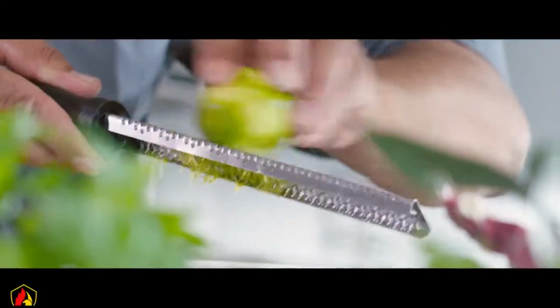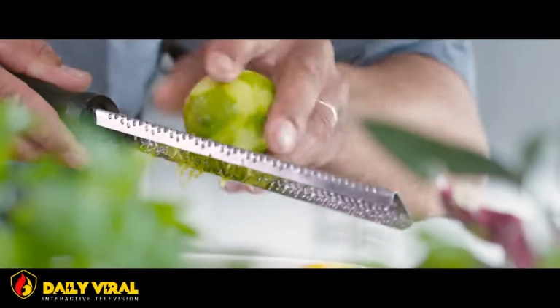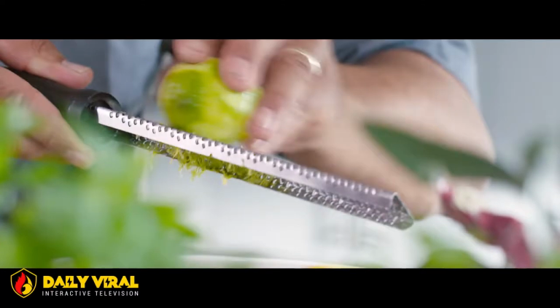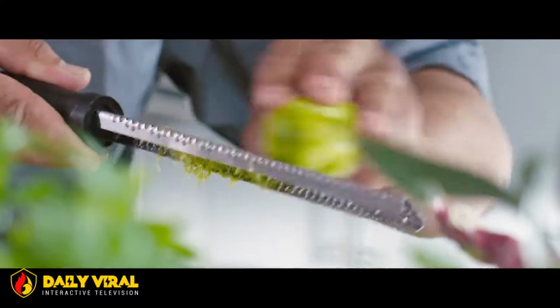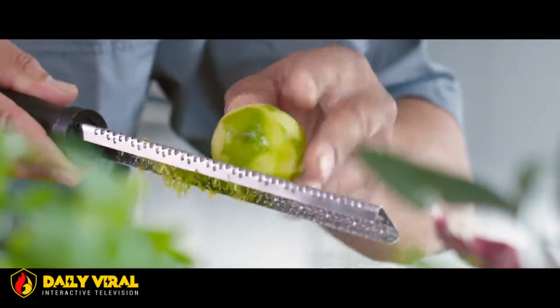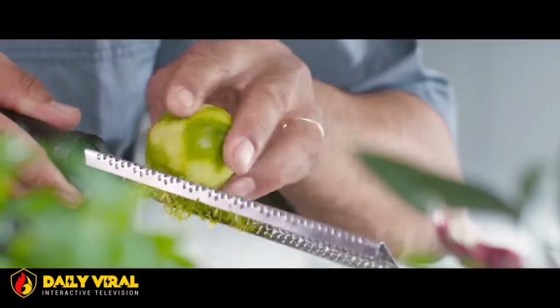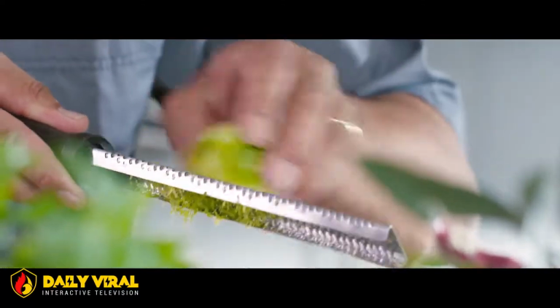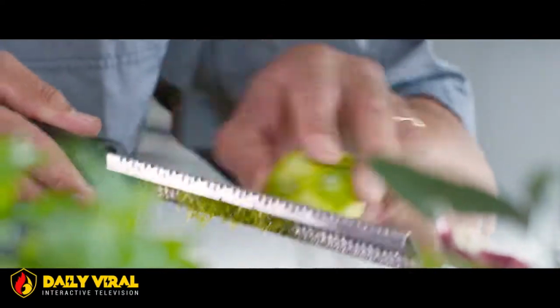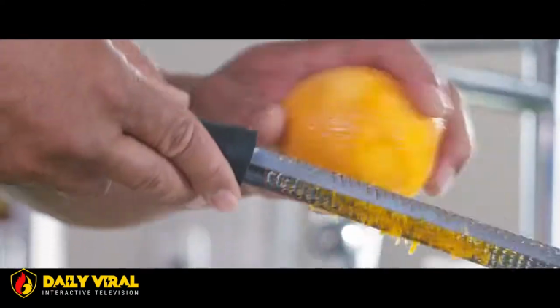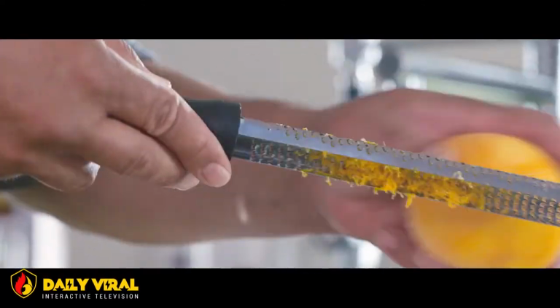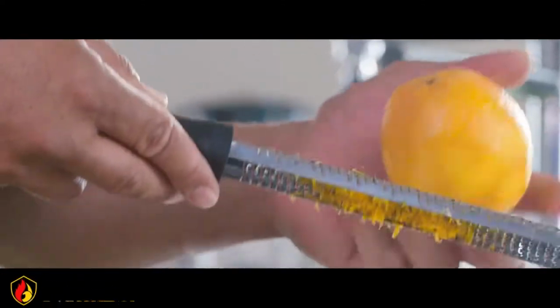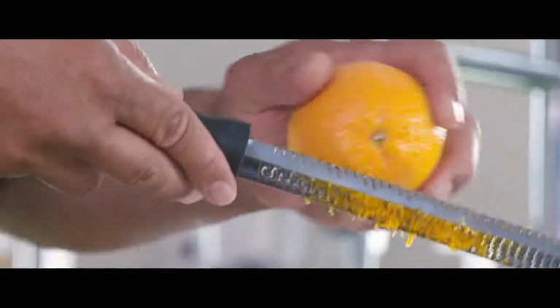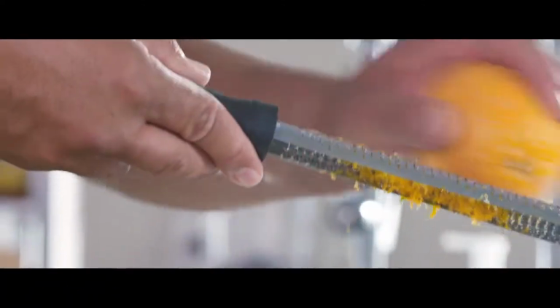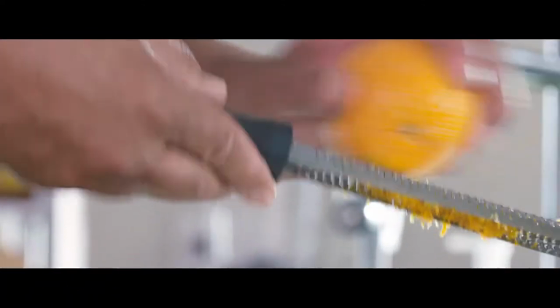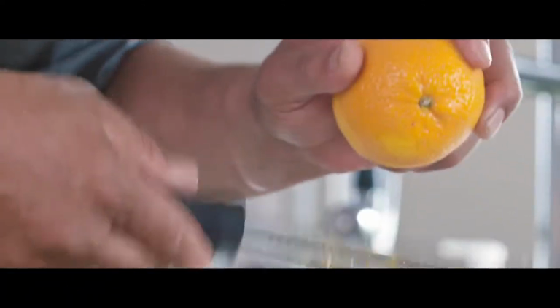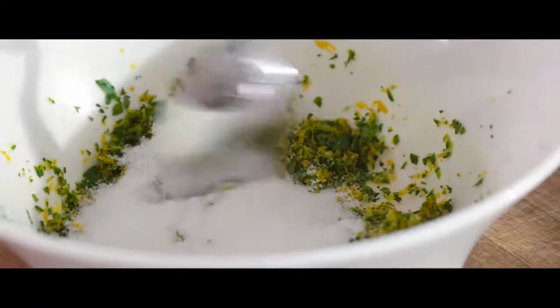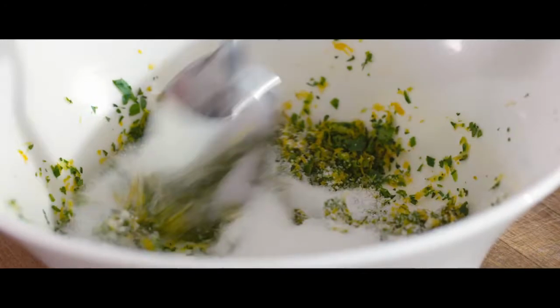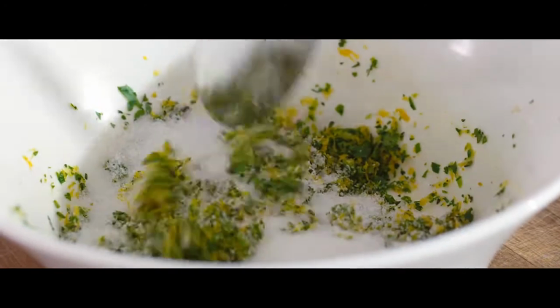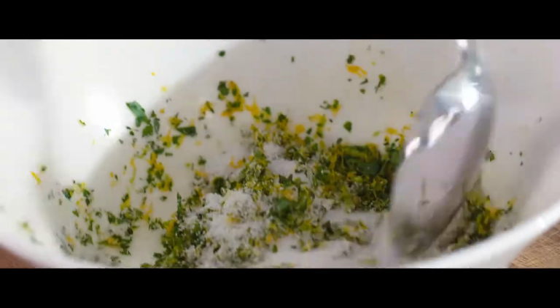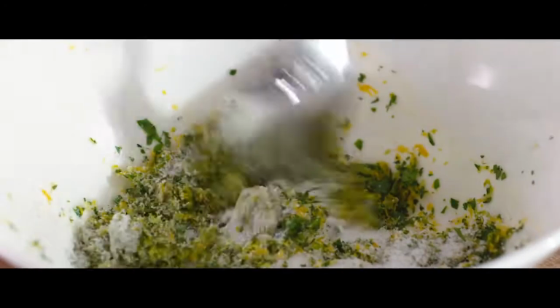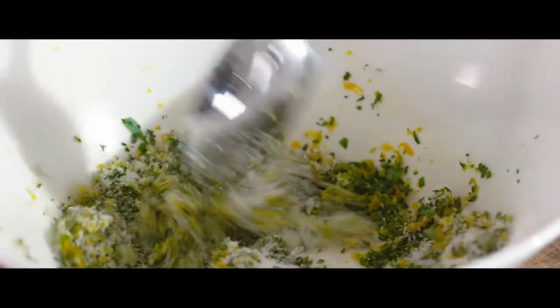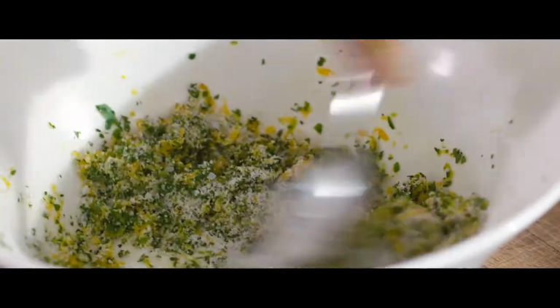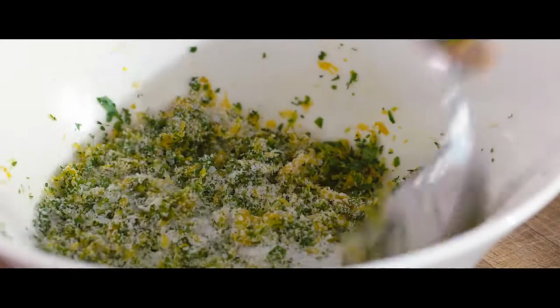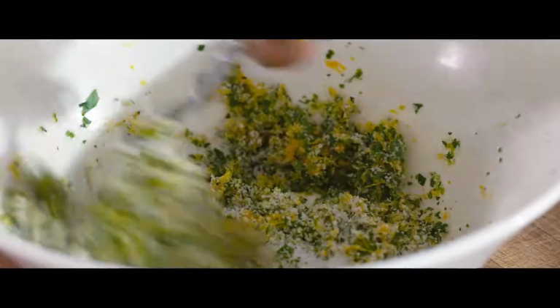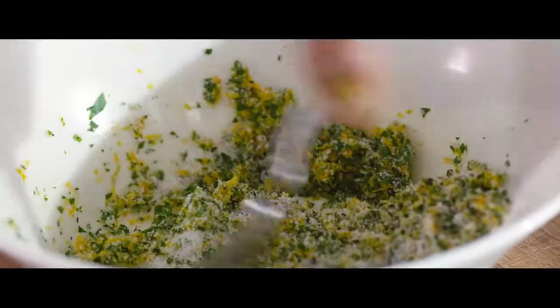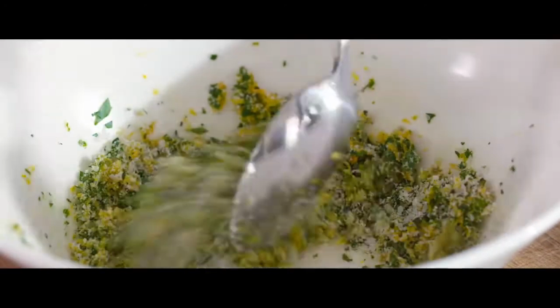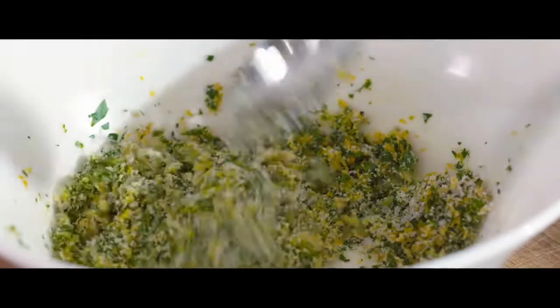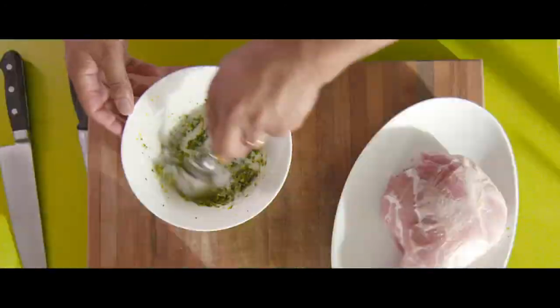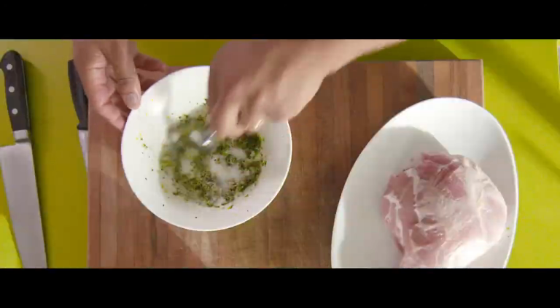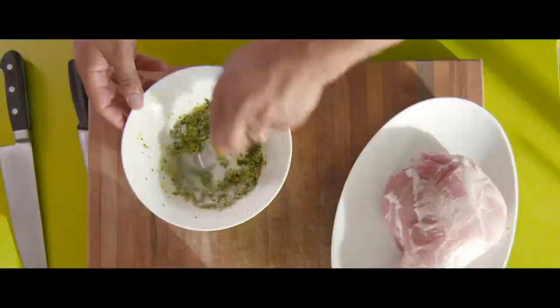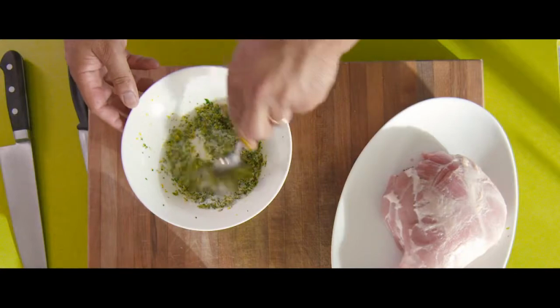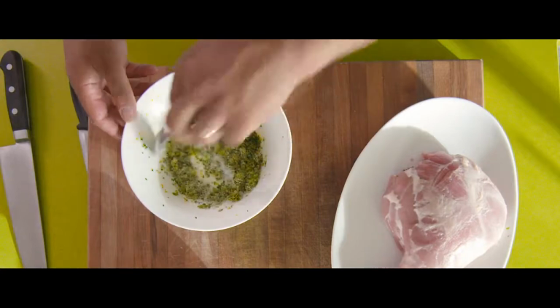Now we're going to move on and grate our limes, and lastly we're going to grate our oranges. Then take a small bowl and mix together our grated citrus fruits, kosher salt and our fresh chopped herbs.